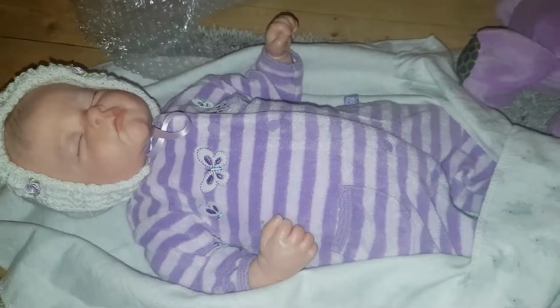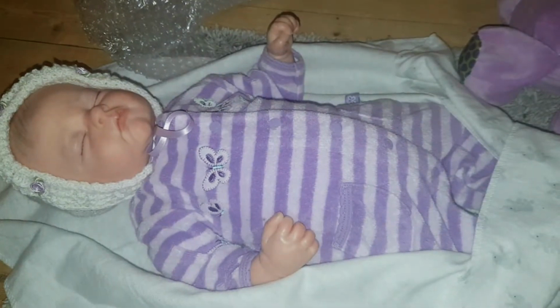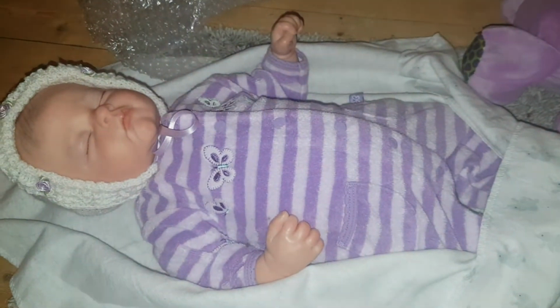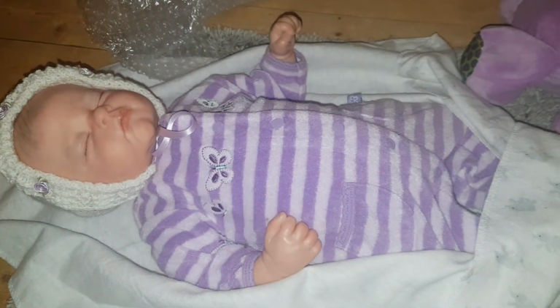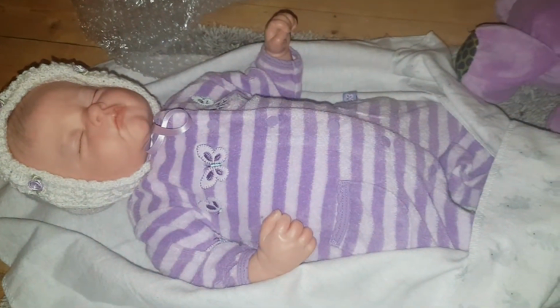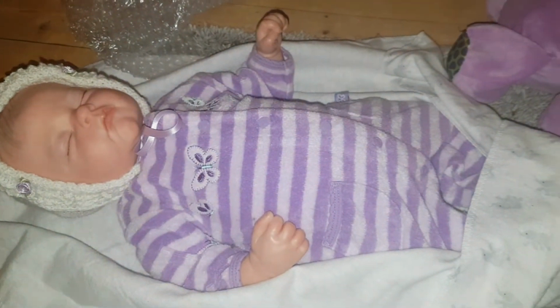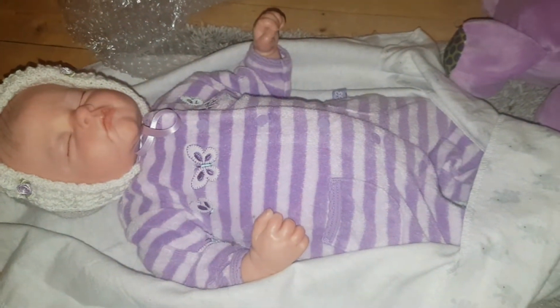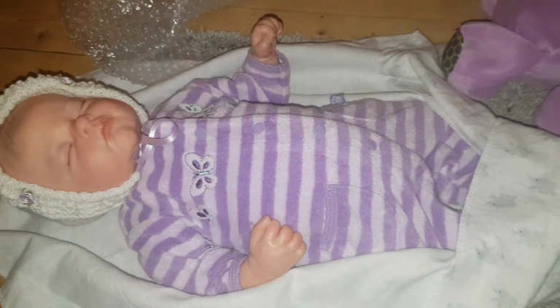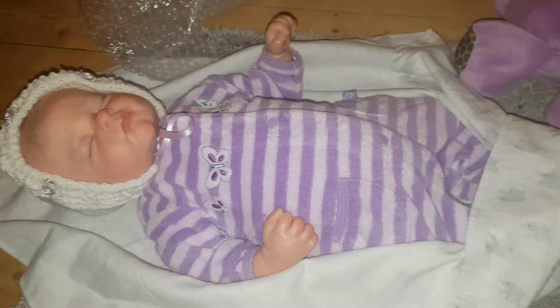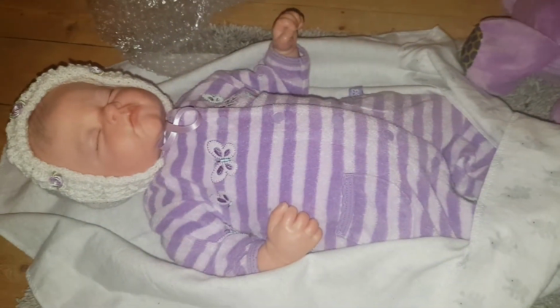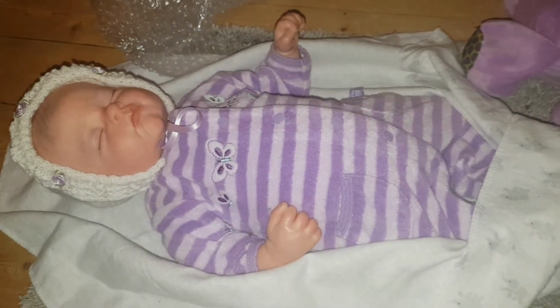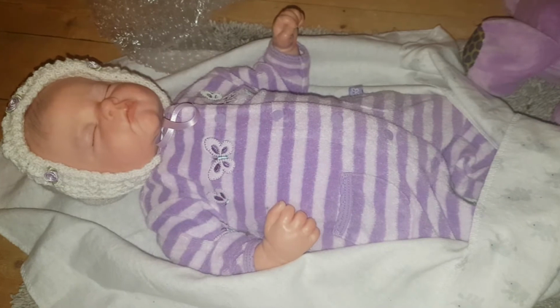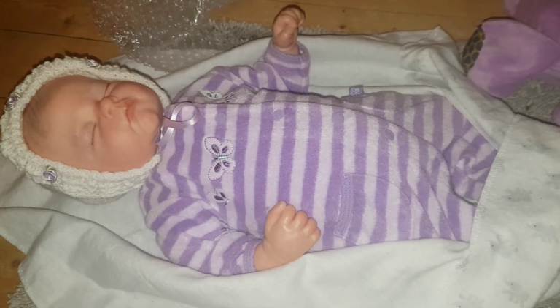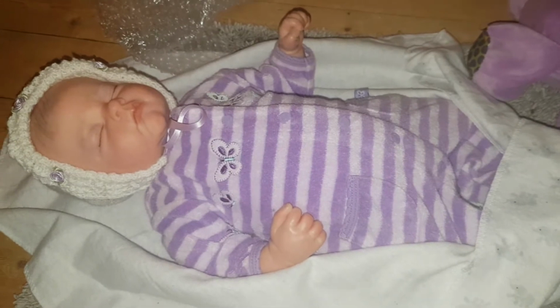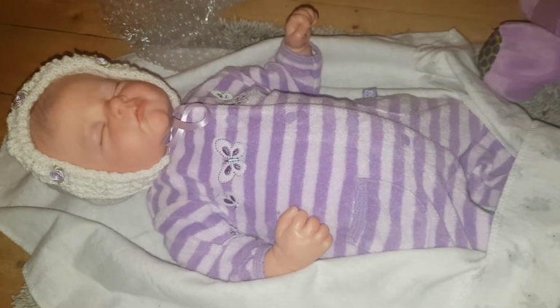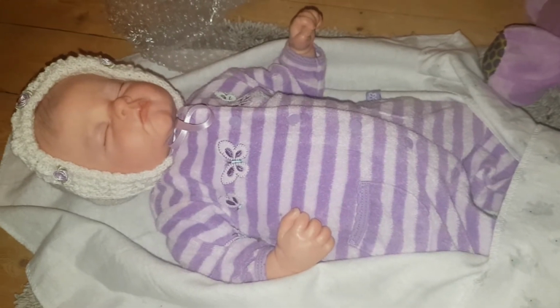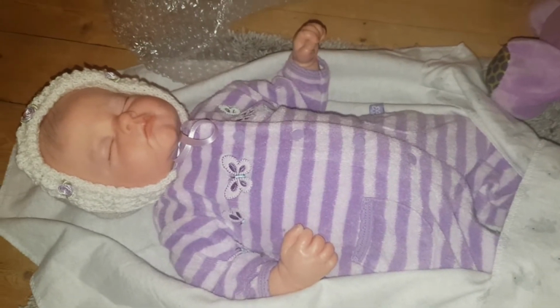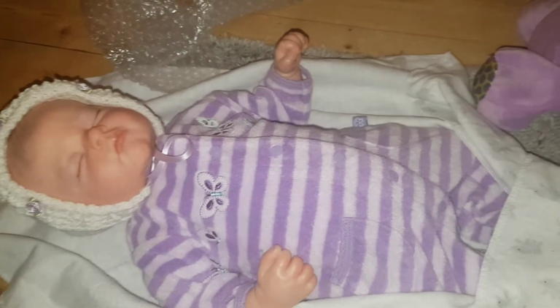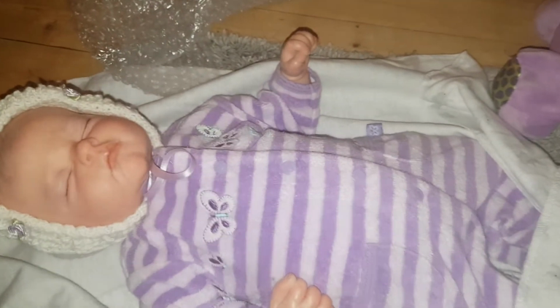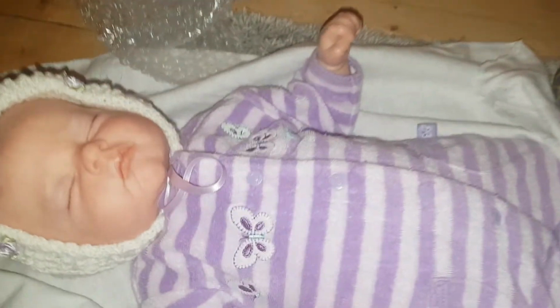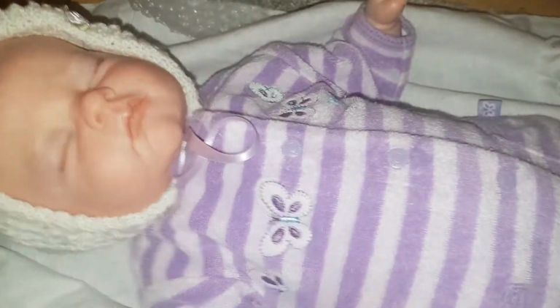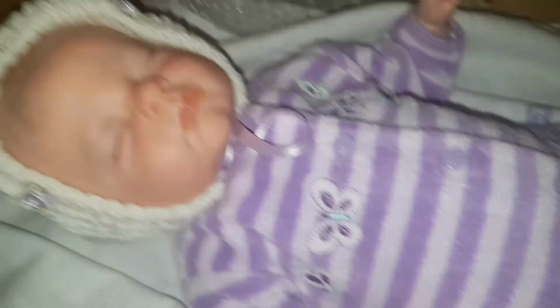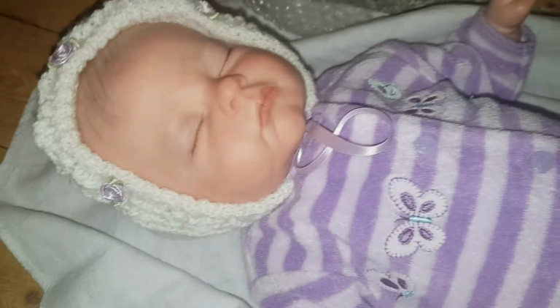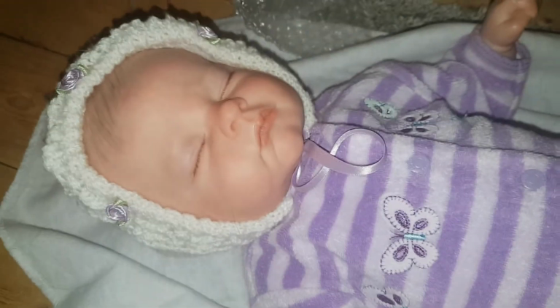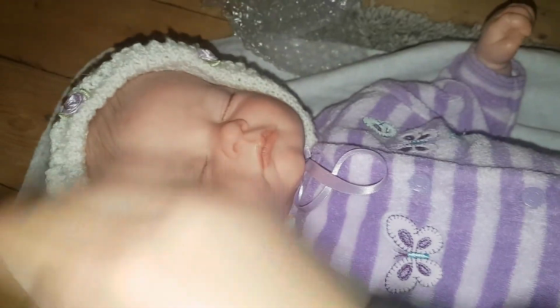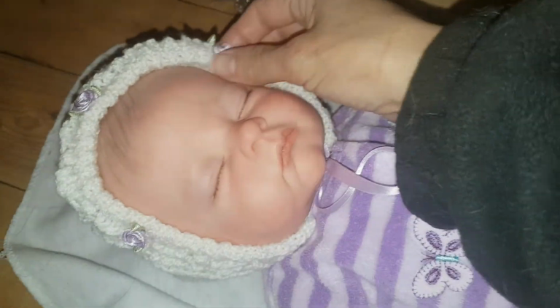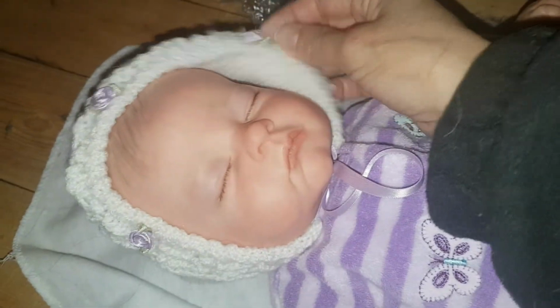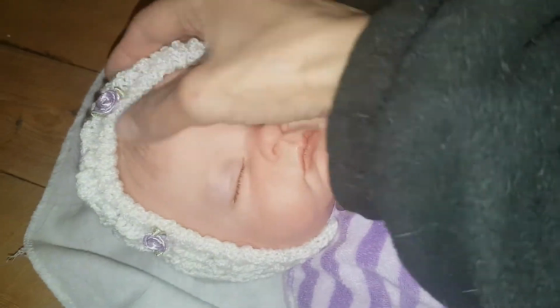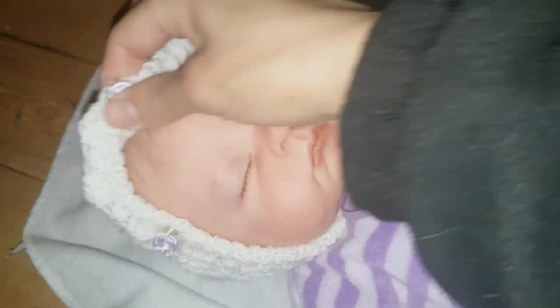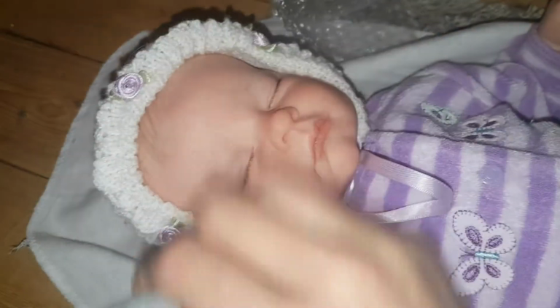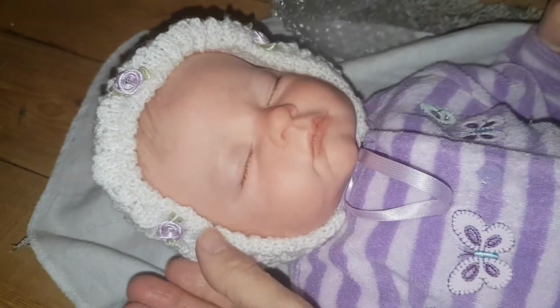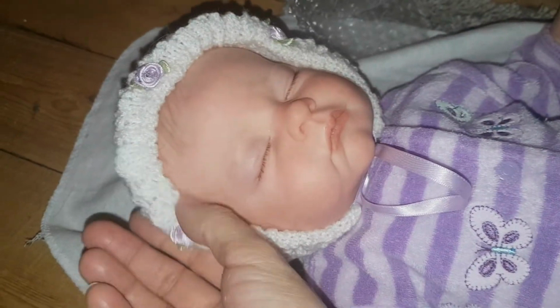Hey guys and welcome back to the channel! Today I have some news: little baby Katie has sold and she's going off to a new mummy, so we're doing a little box packing for her.